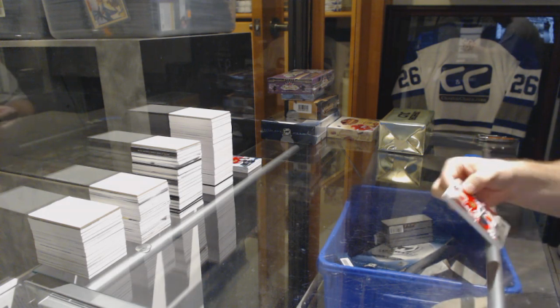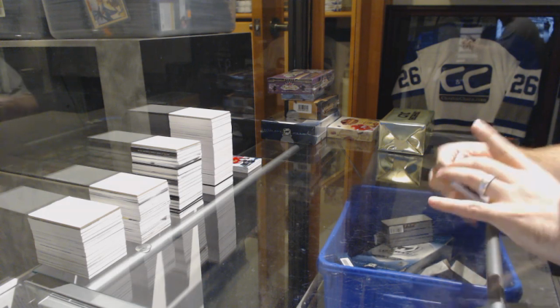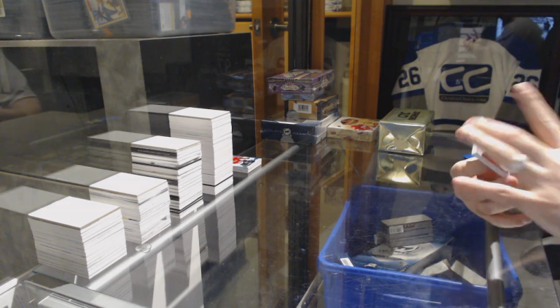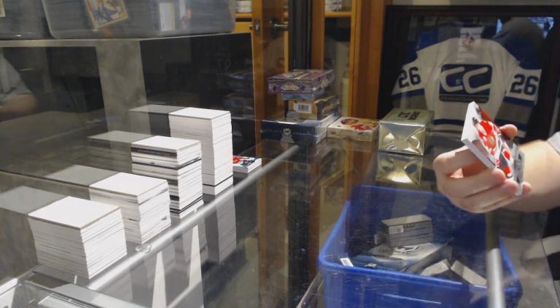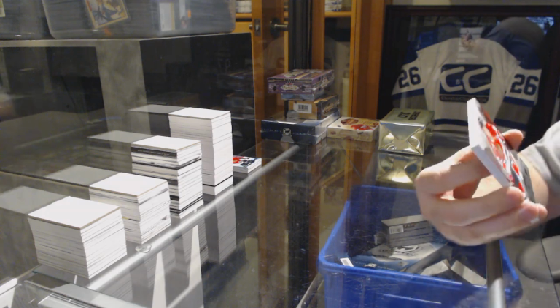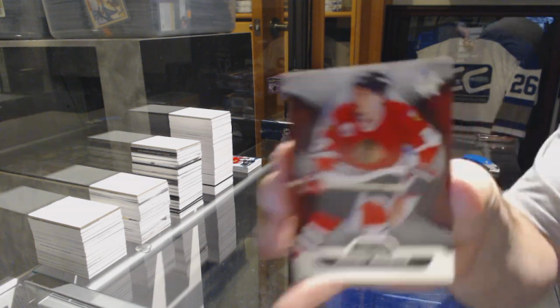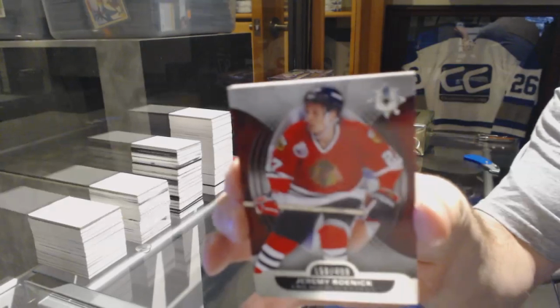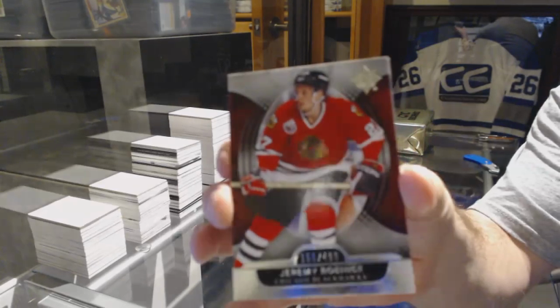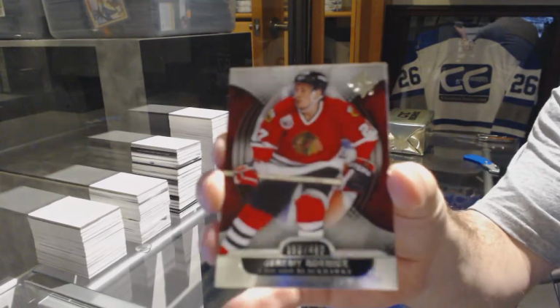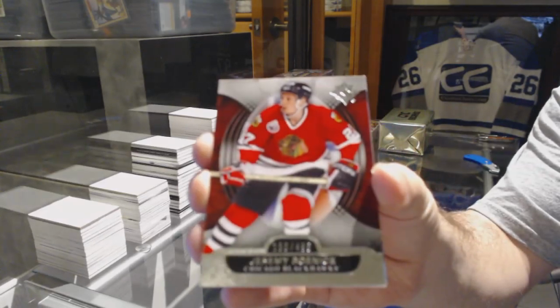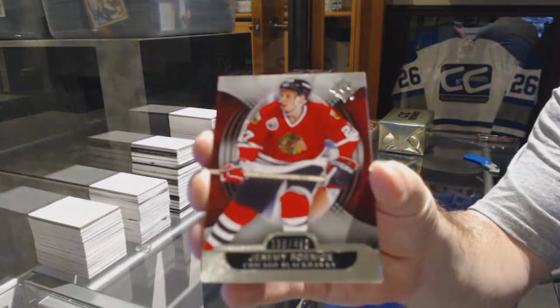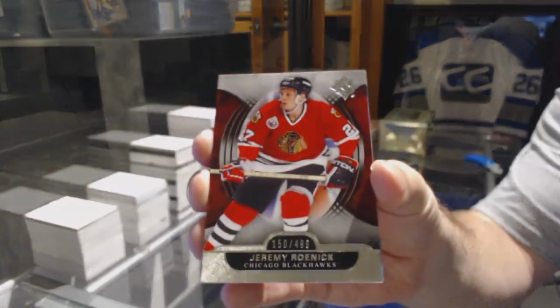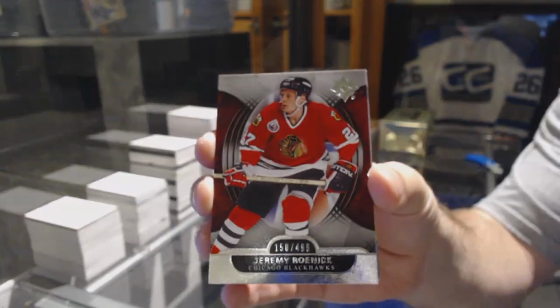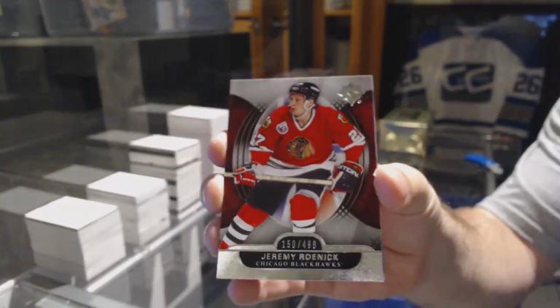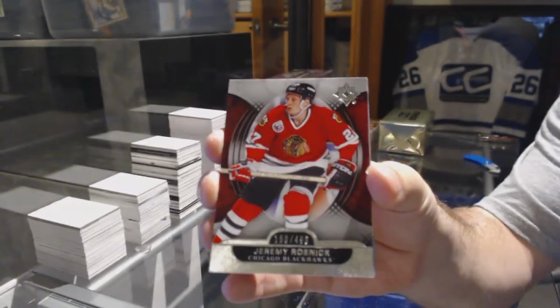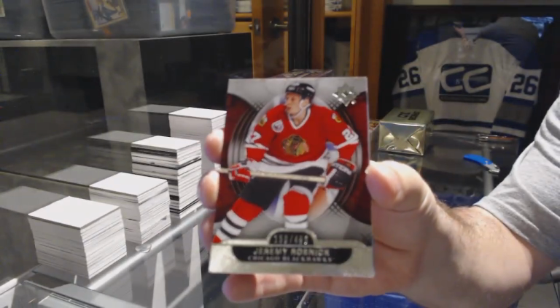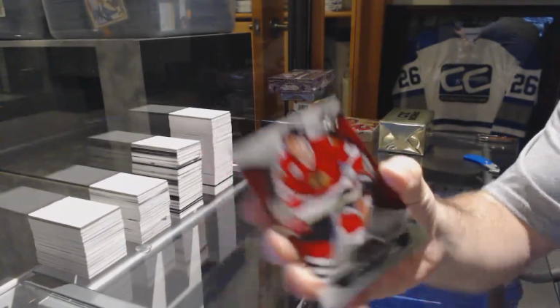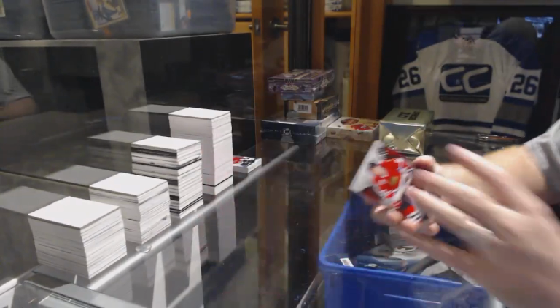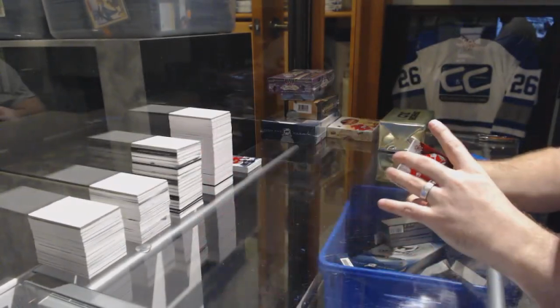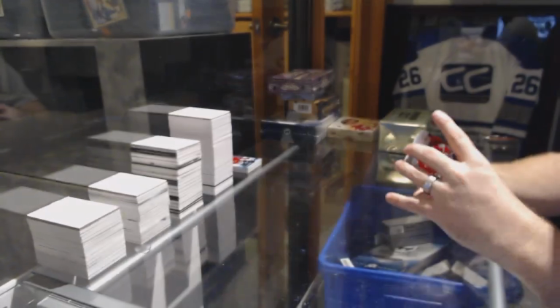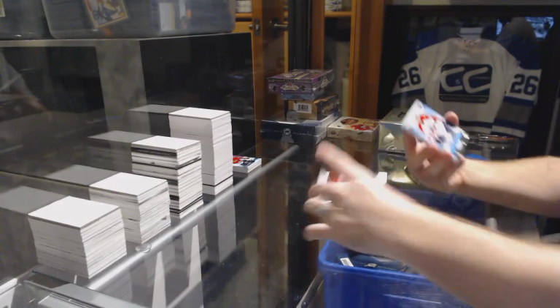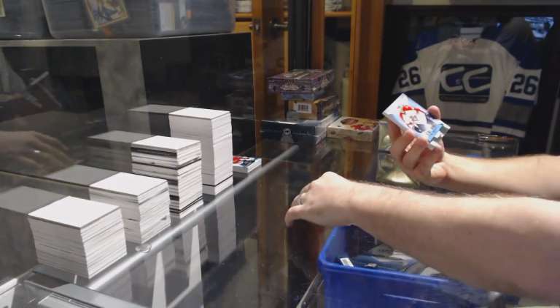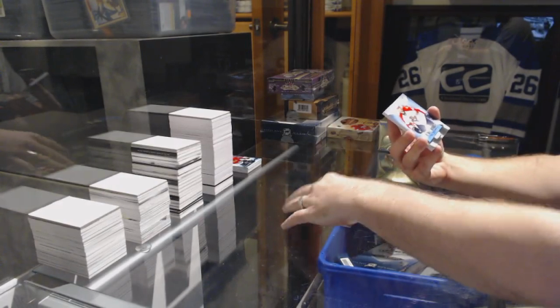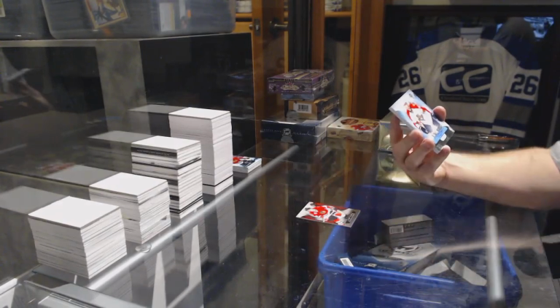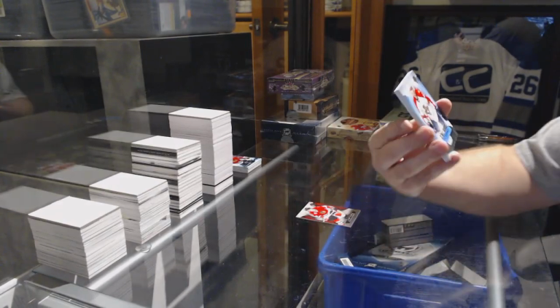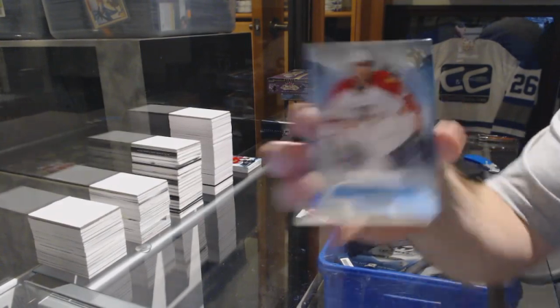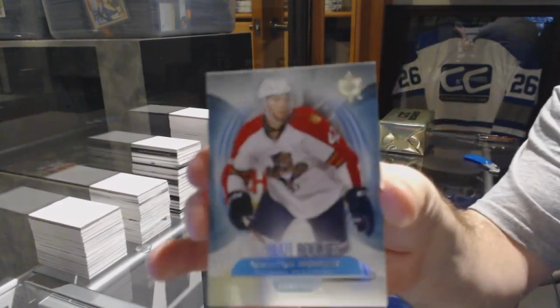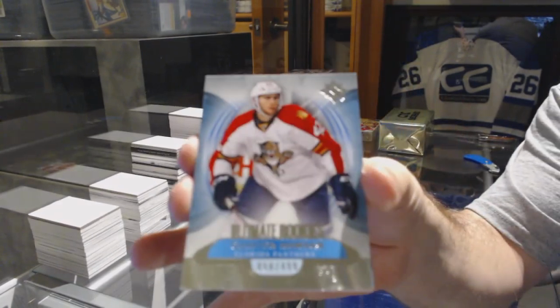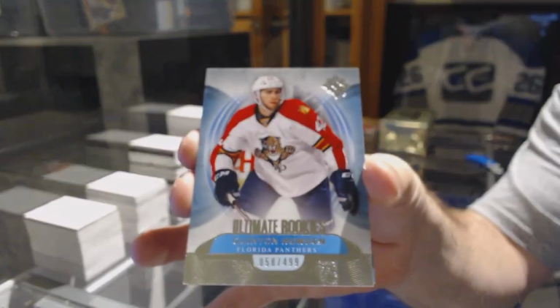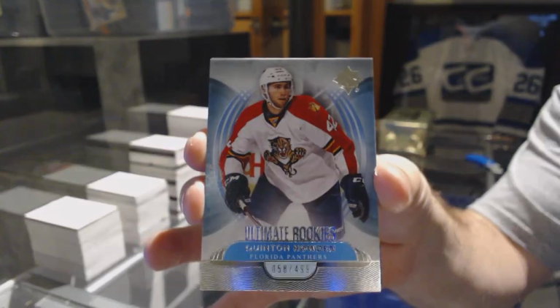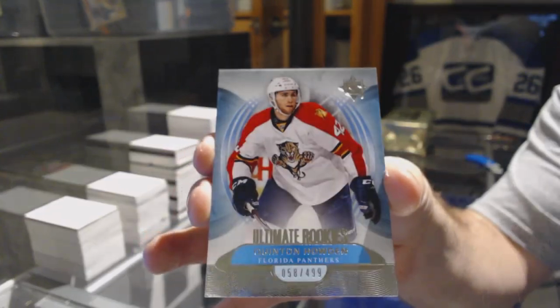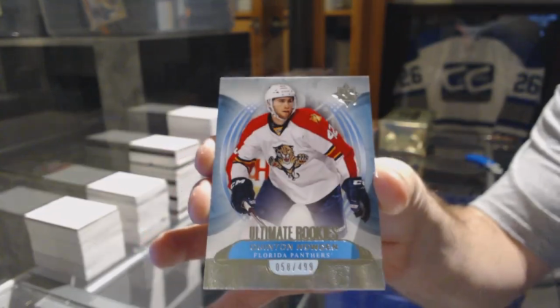For the Chicago Blackhawks, the $4.99, Jeremy Roenick. For the Florida Panthers, $4.99, Quentin Howden.